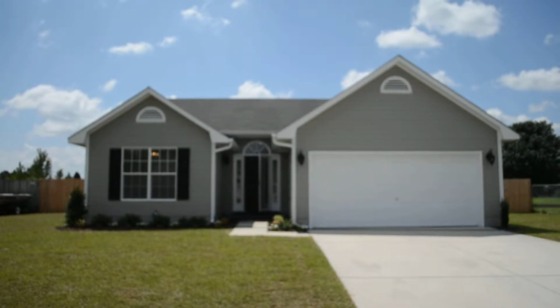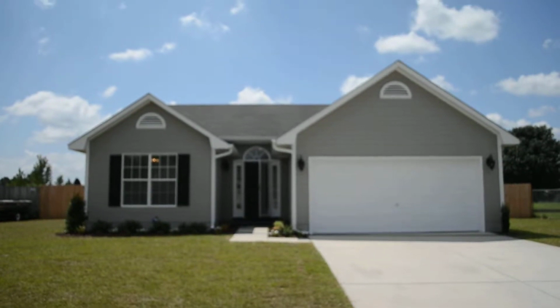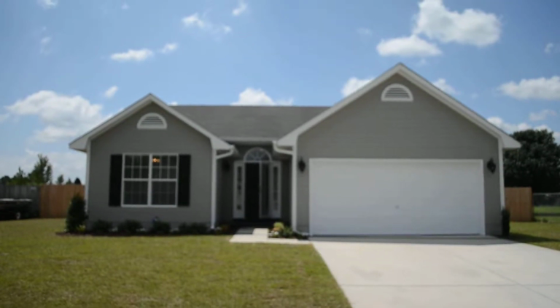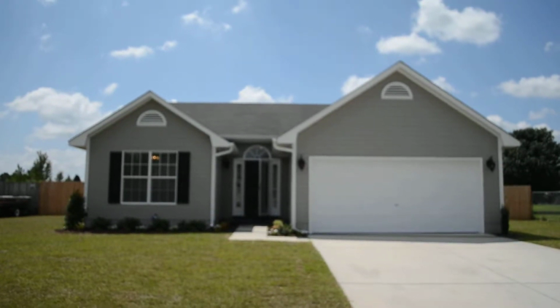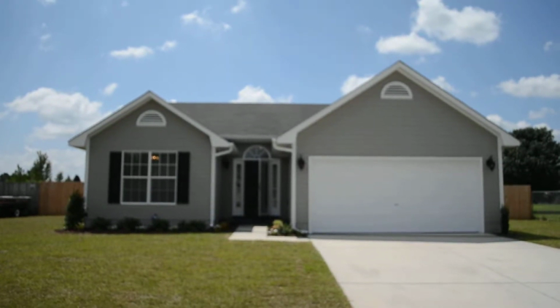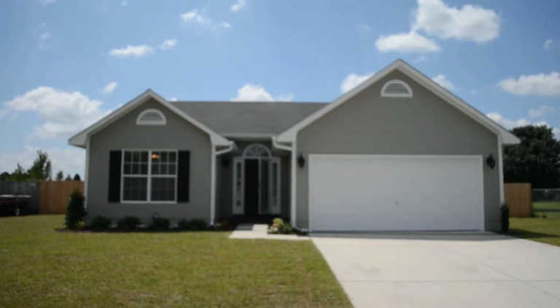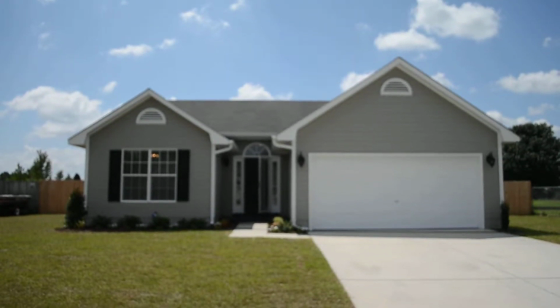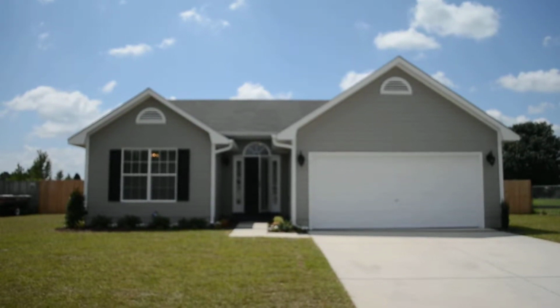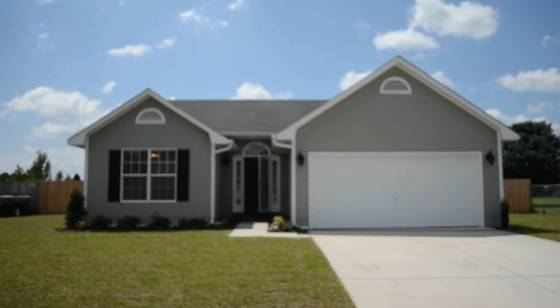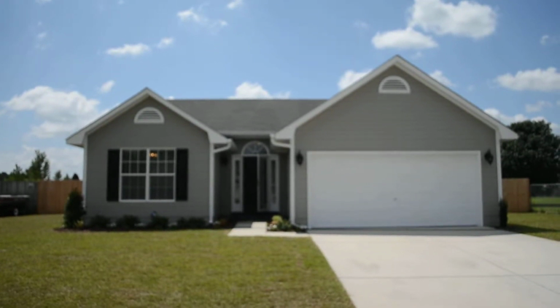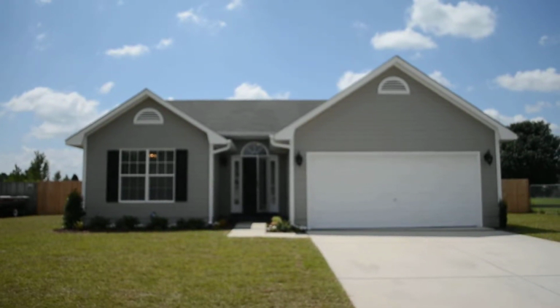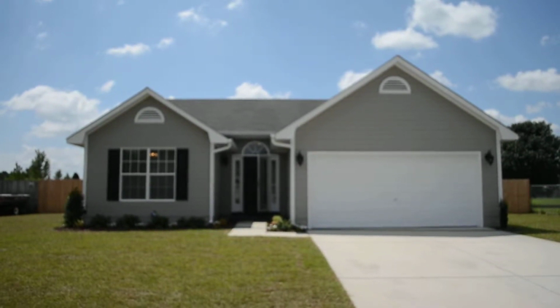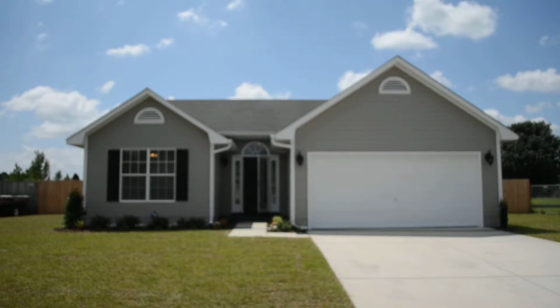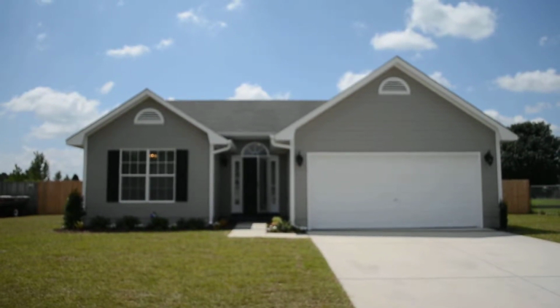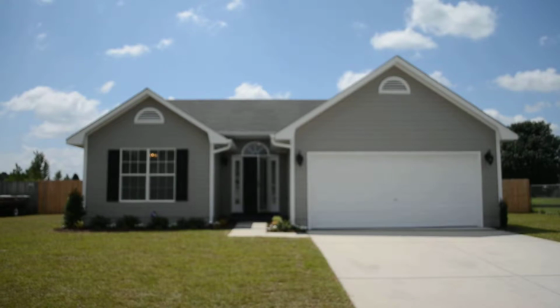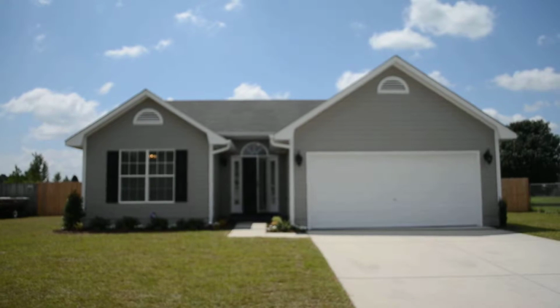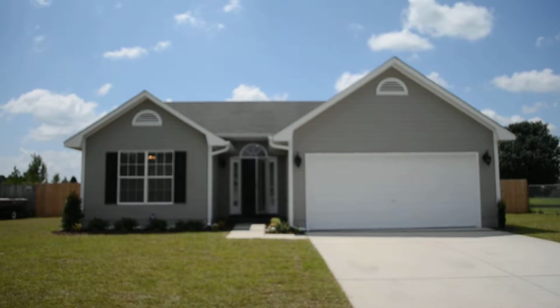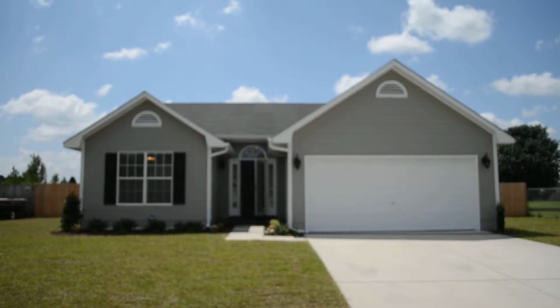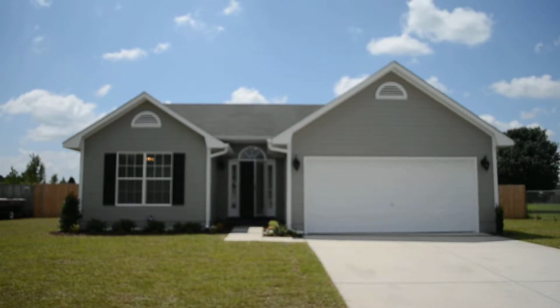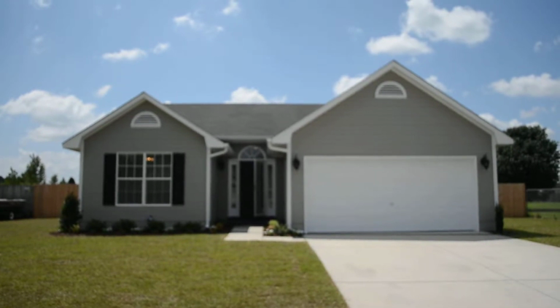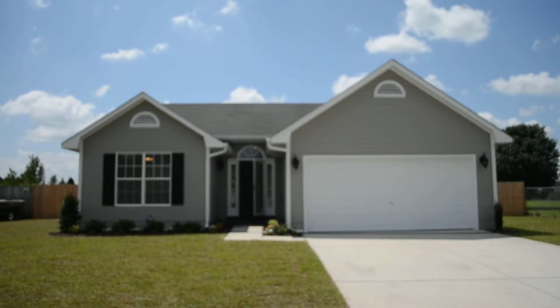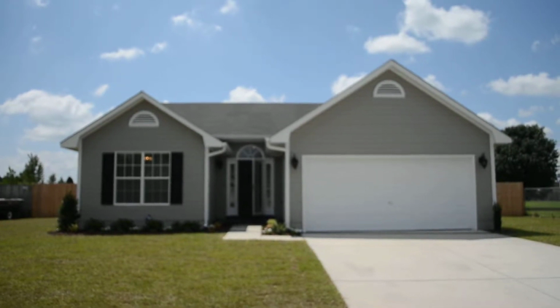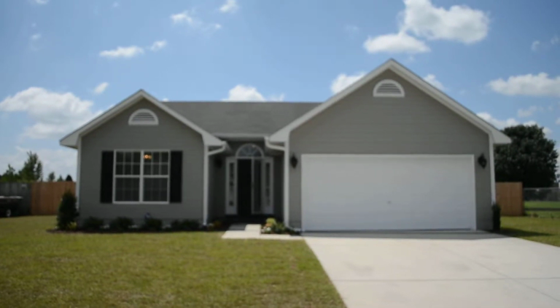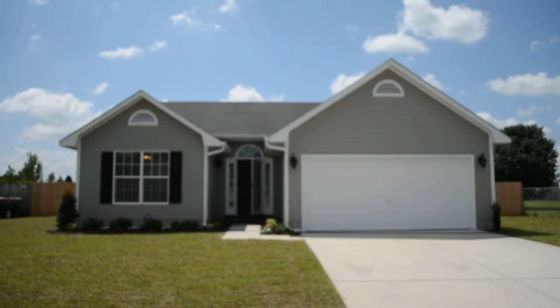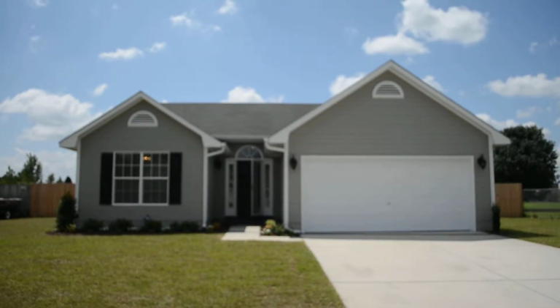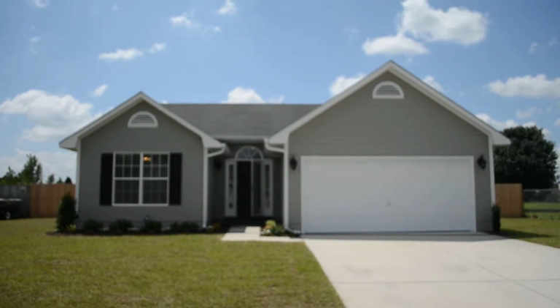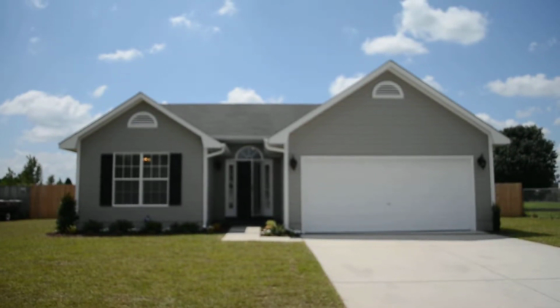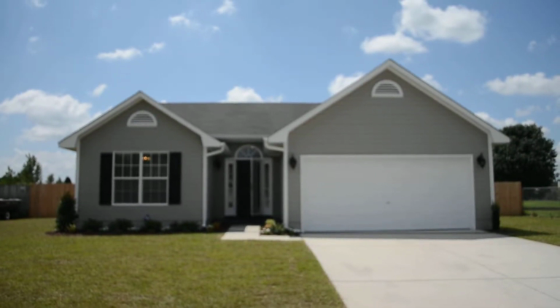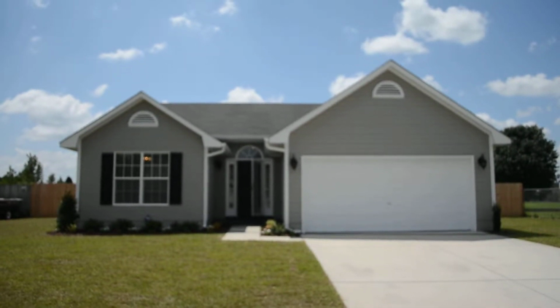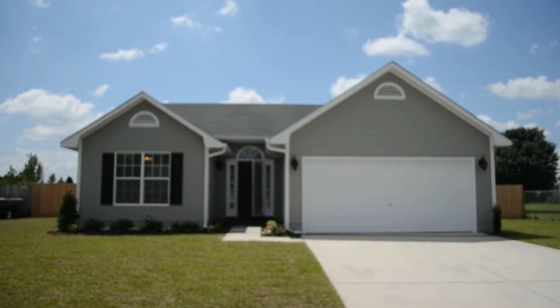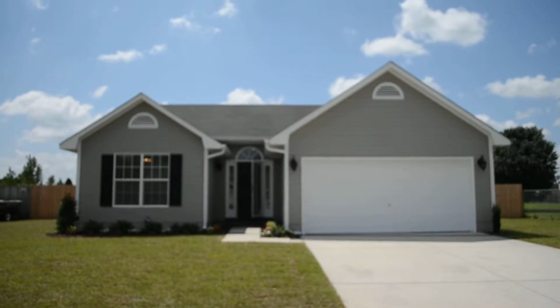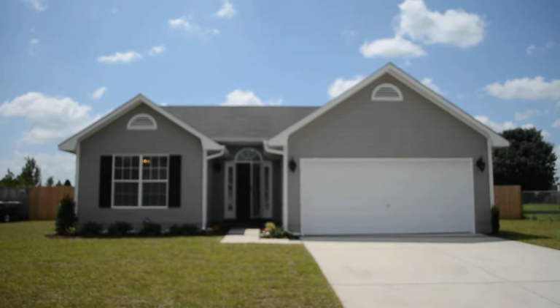Welcome to 112 Chapel Hill Drive in Rayford, North Carolina, close to Fayetteville and Fort Bragg. My name is David Saddlemeyer, and I'm here to take you on a tour of this awesome renovation today.